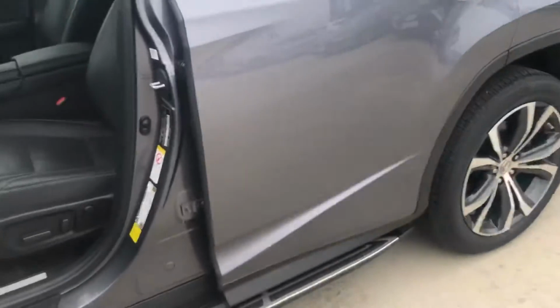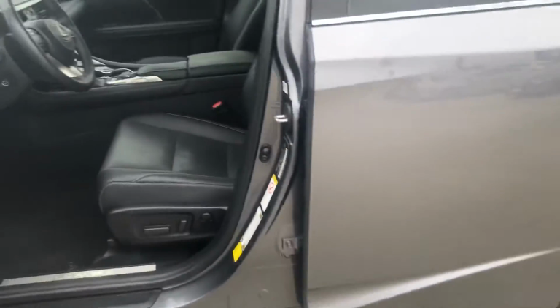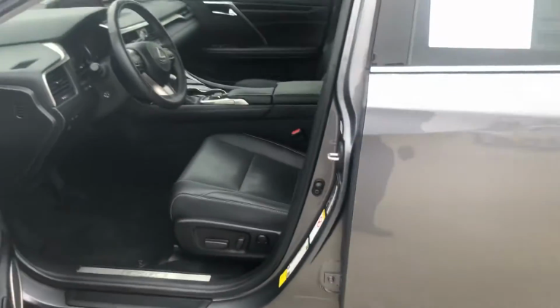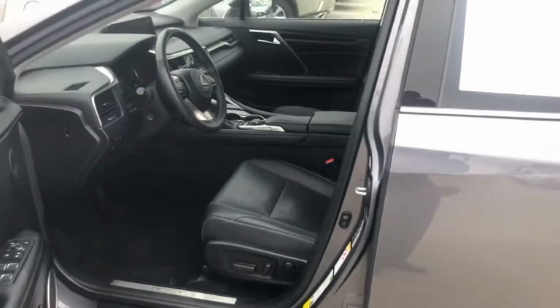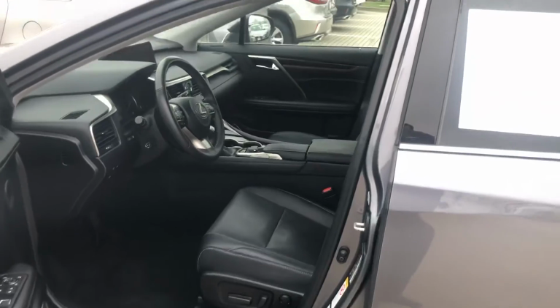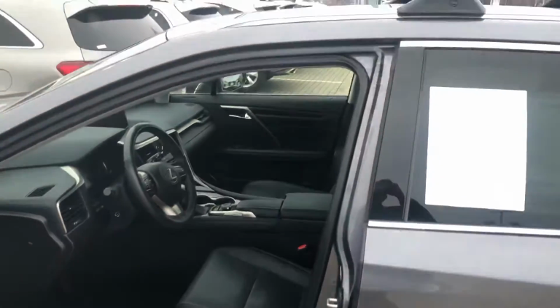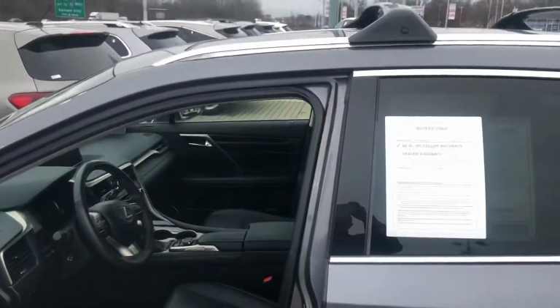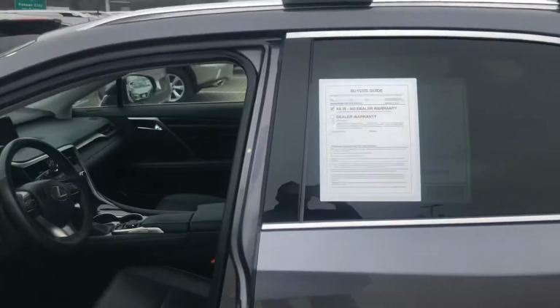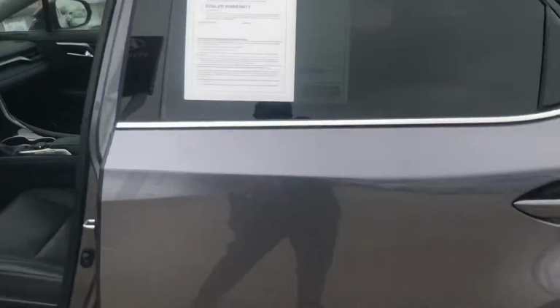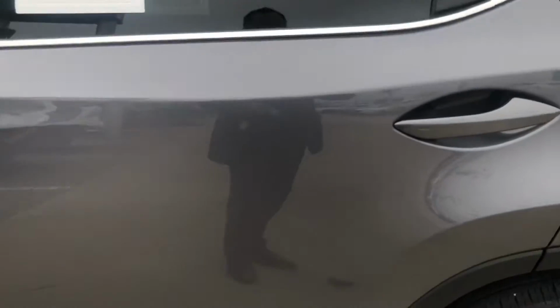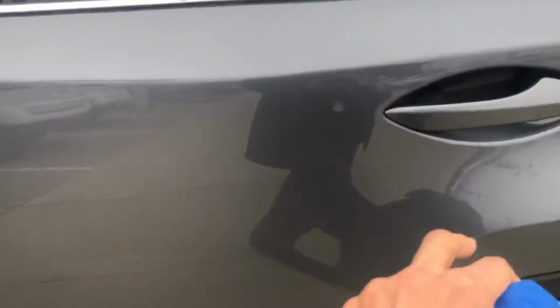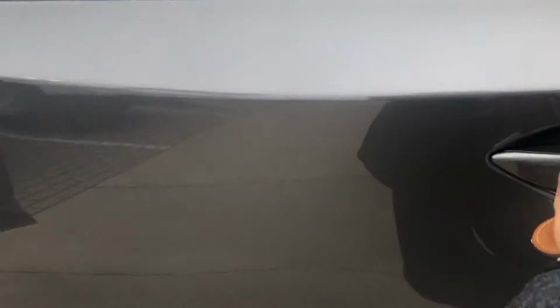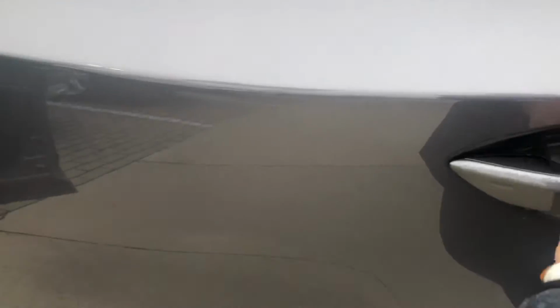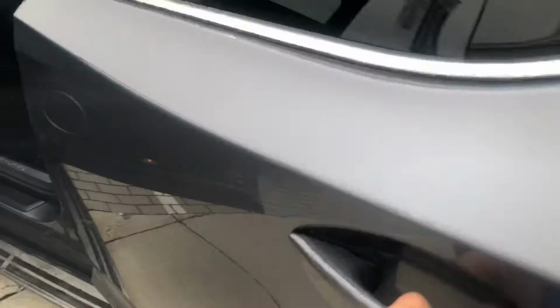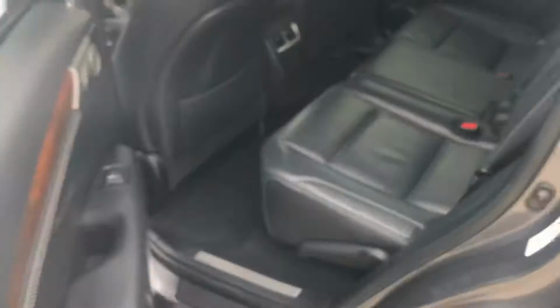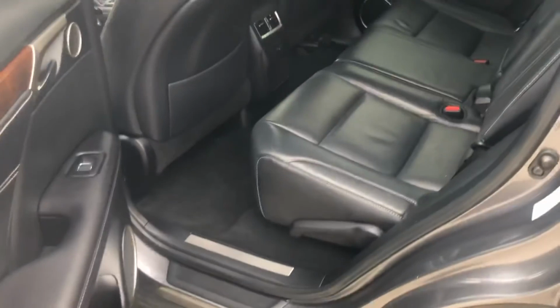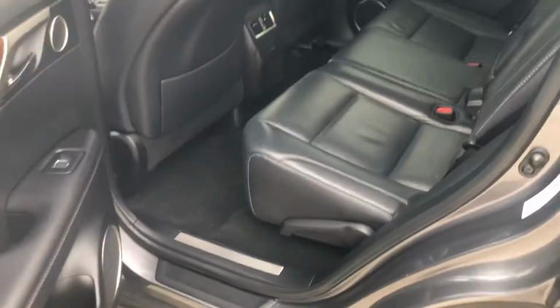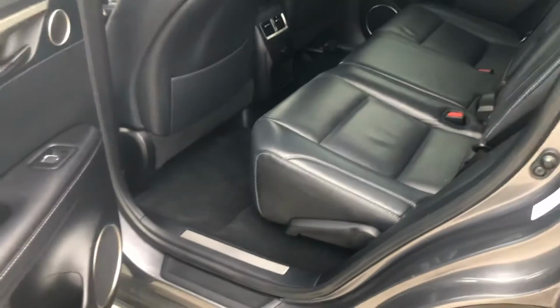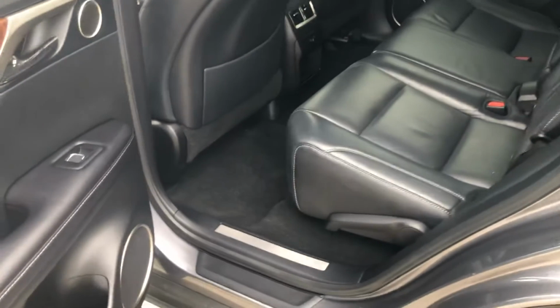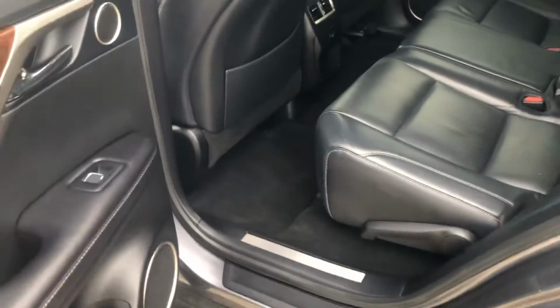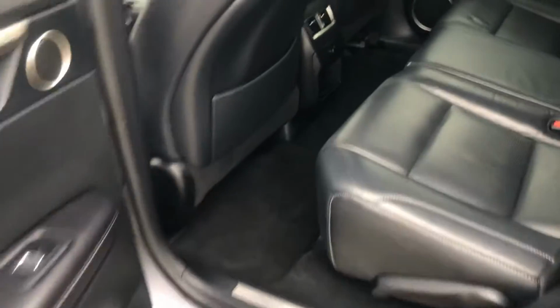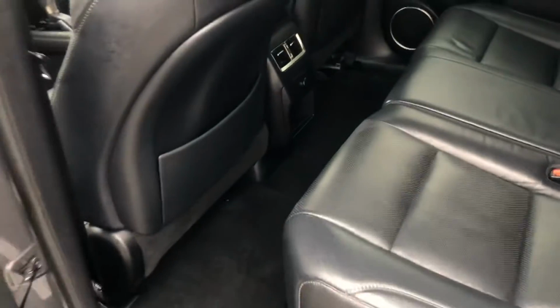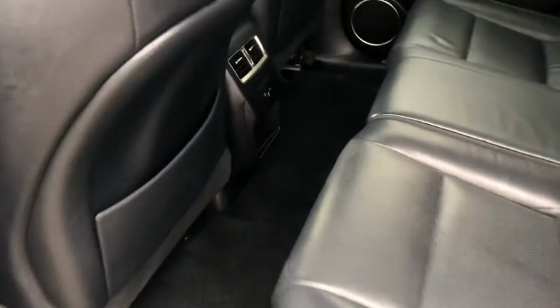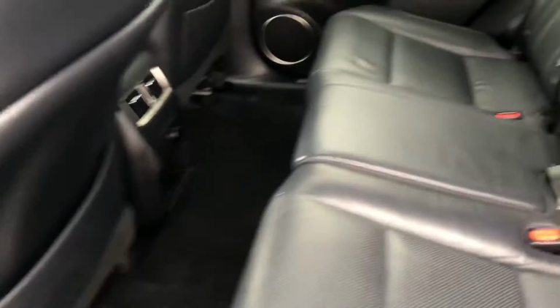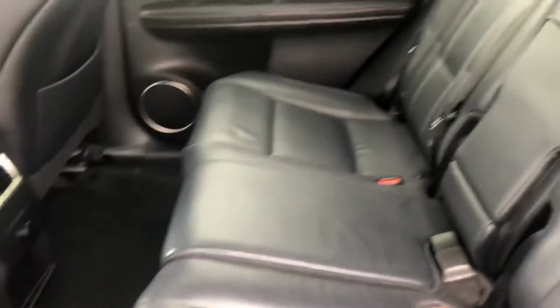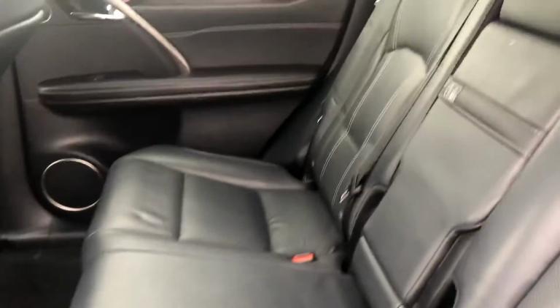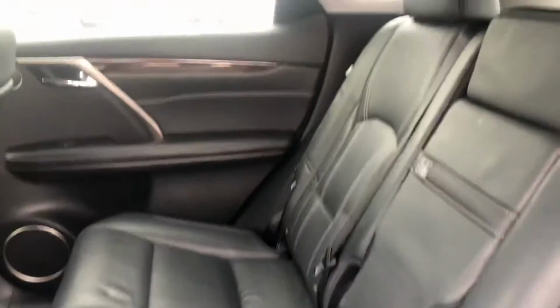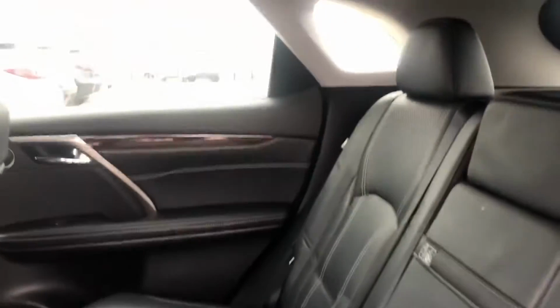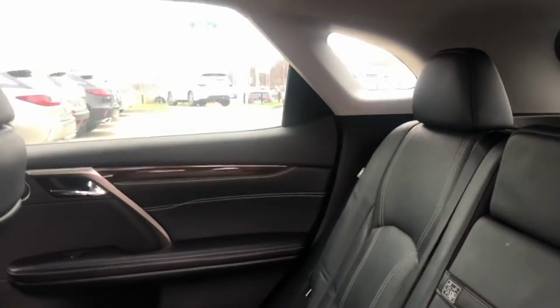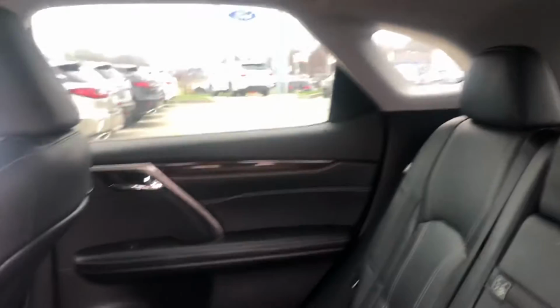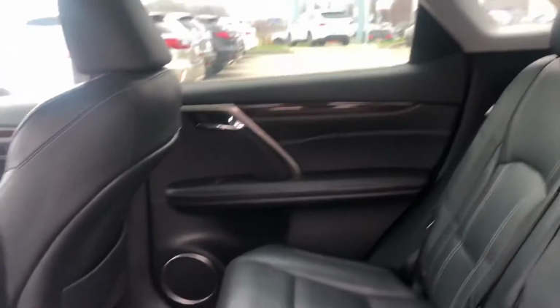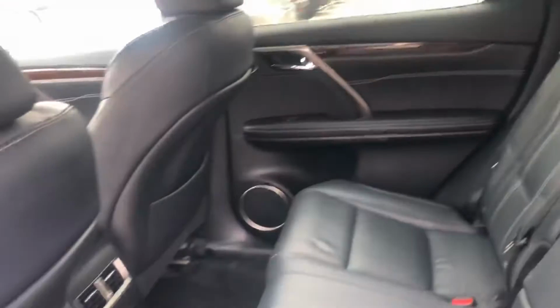There's your cockpit. Walking around, checking the roof. Here's your rear seating area. Looks really, really nice. Don't see any issues there.